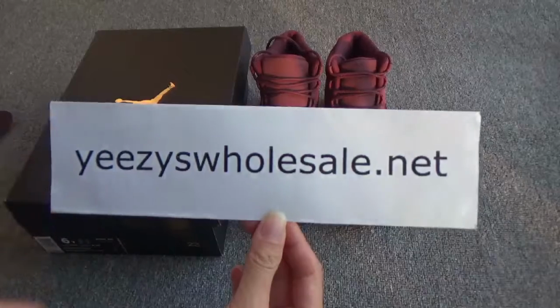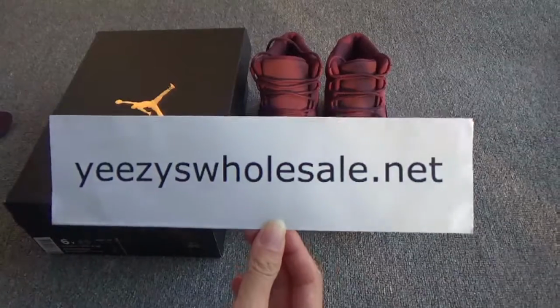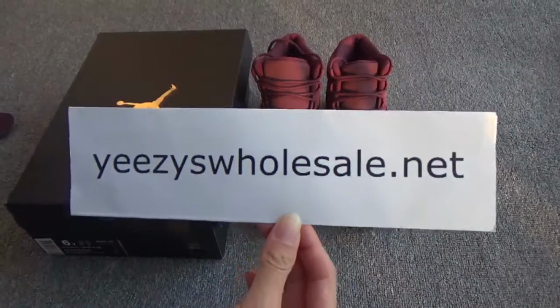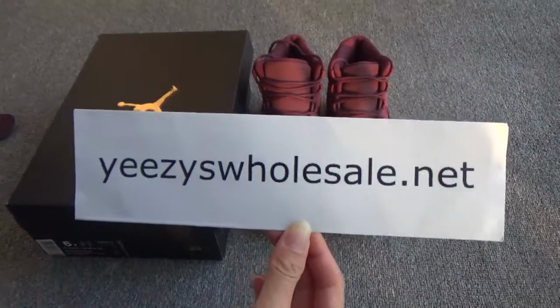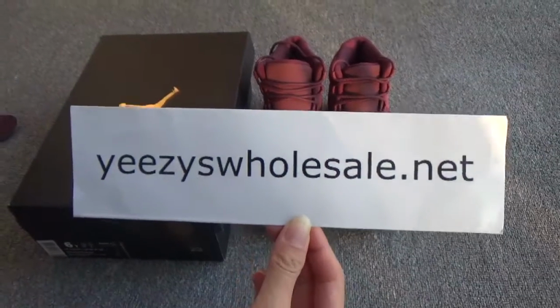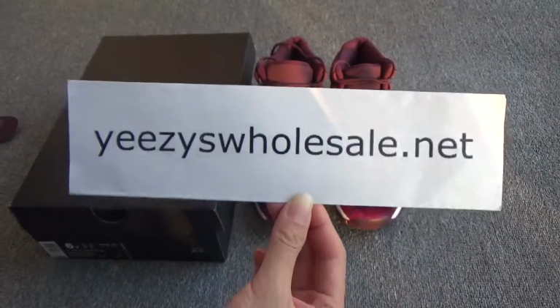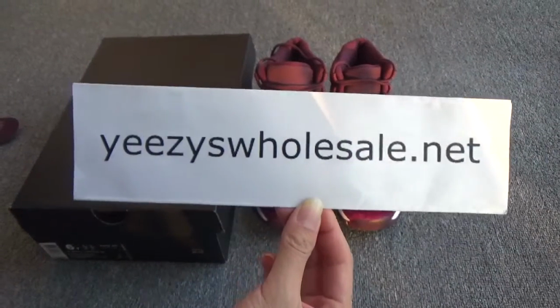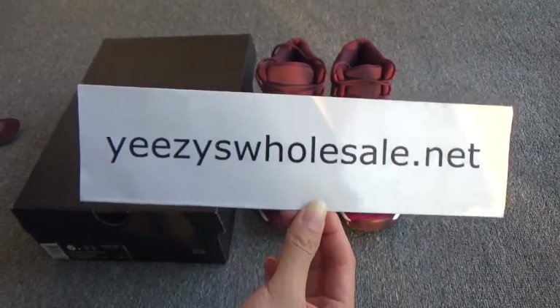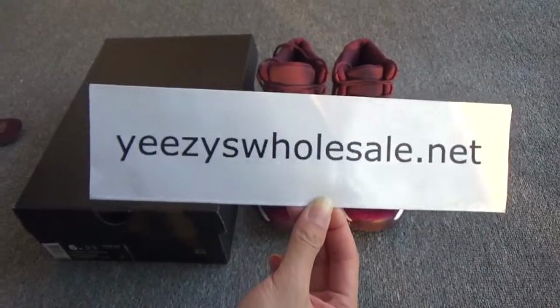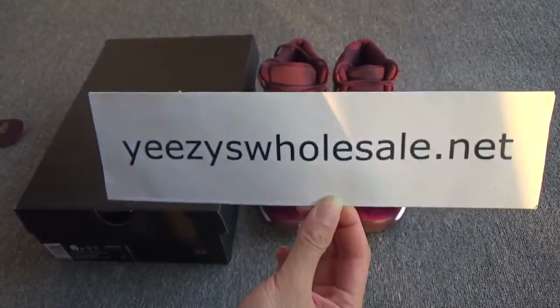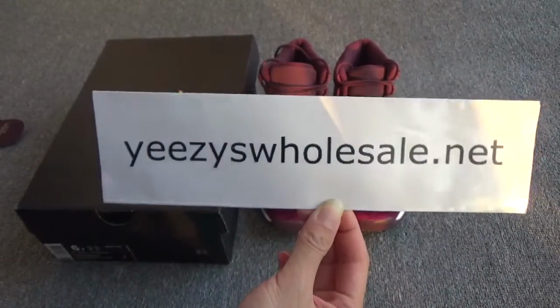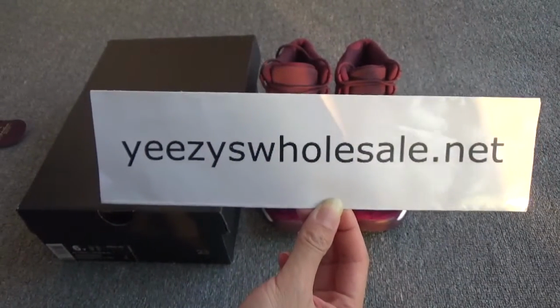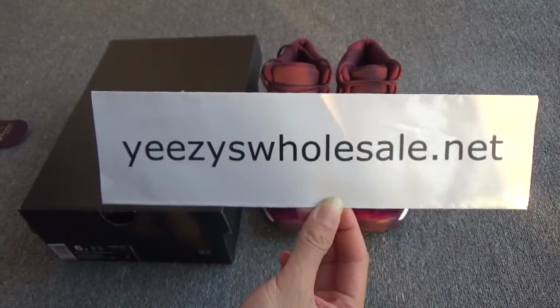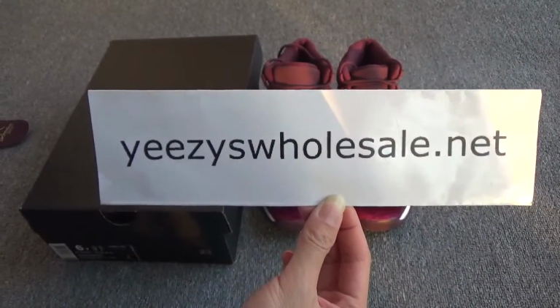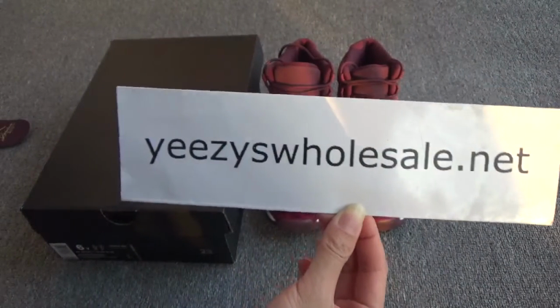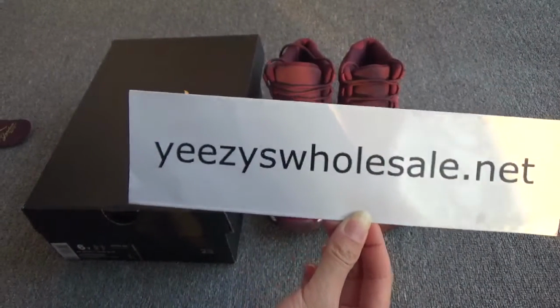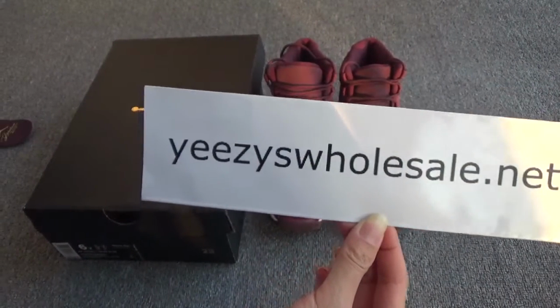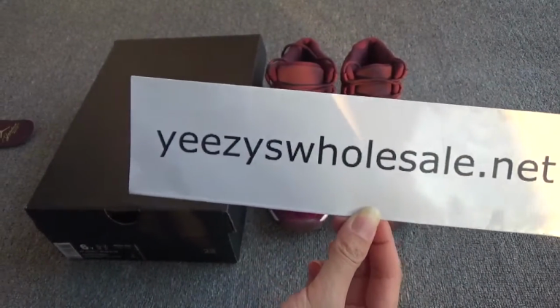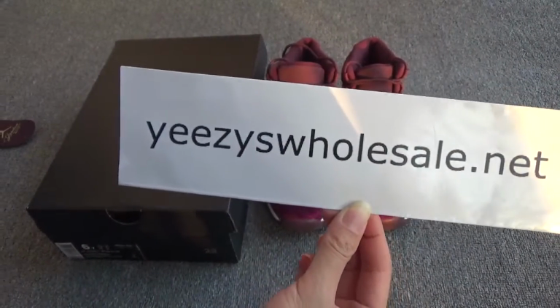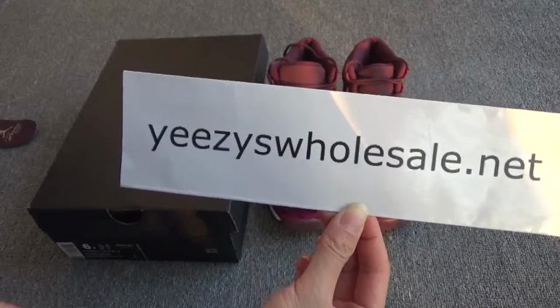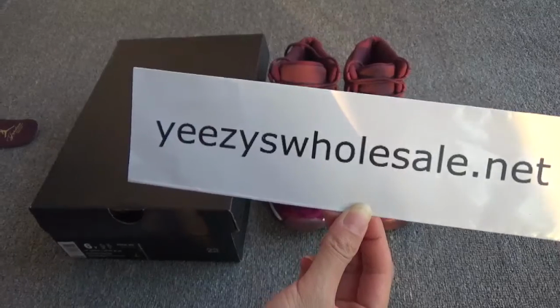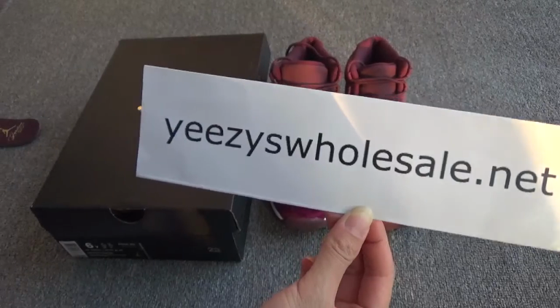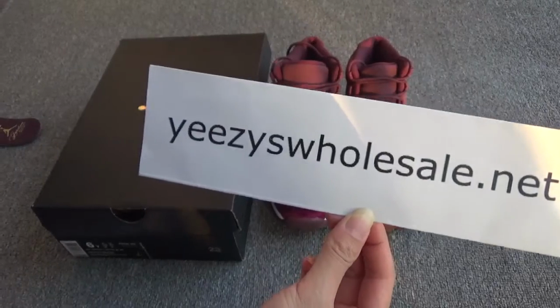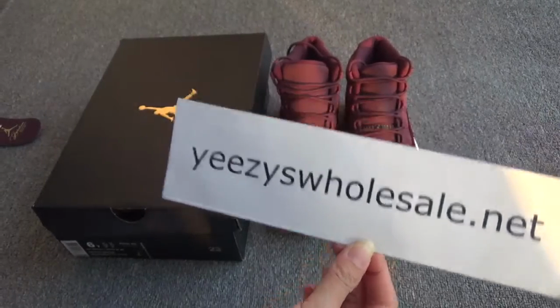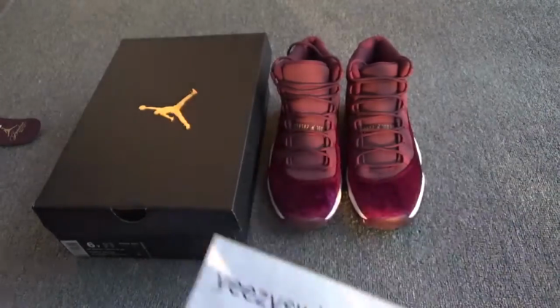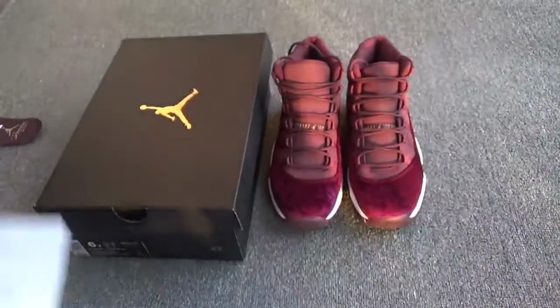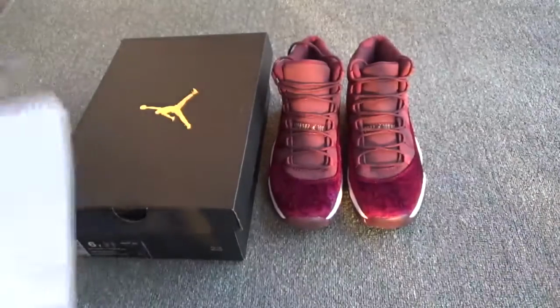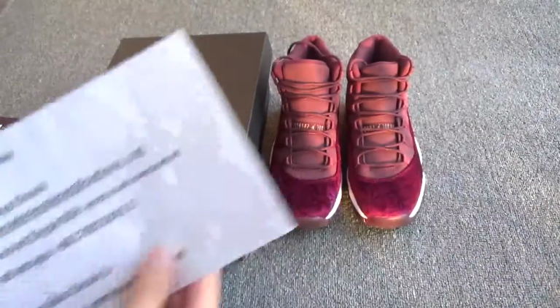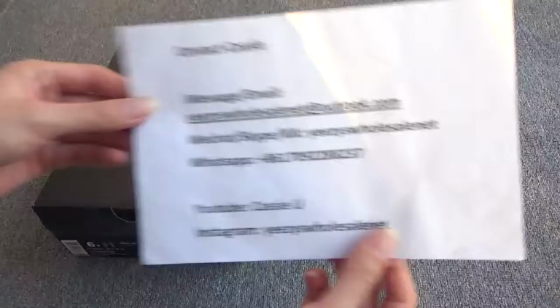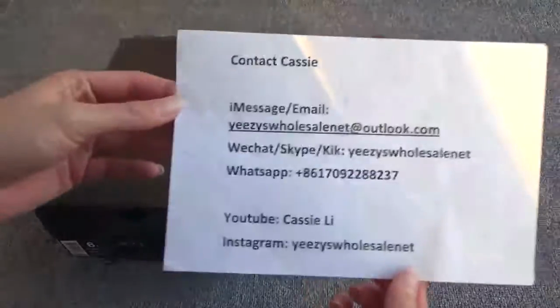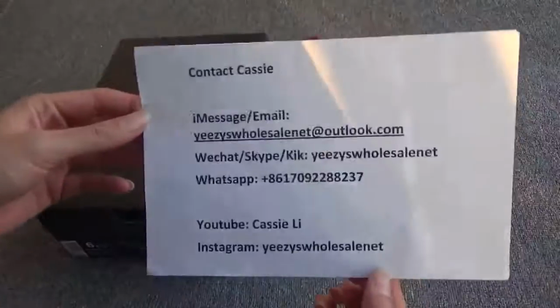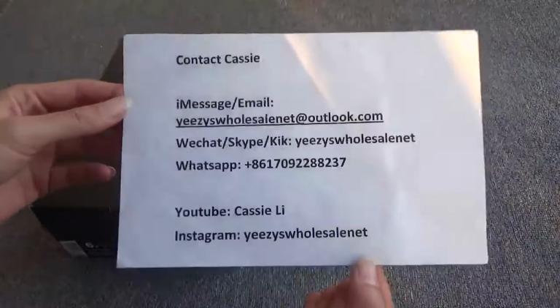Hi guys, this is Cassie from Easy Hosell.net. Hope you have a good day on the new year. Today, this is my contact information.